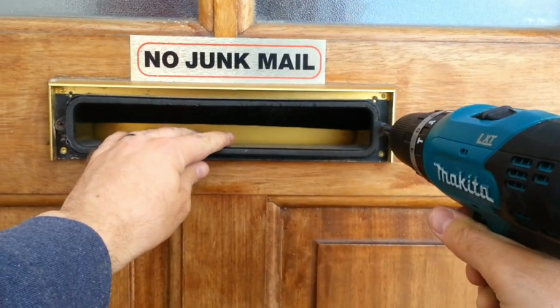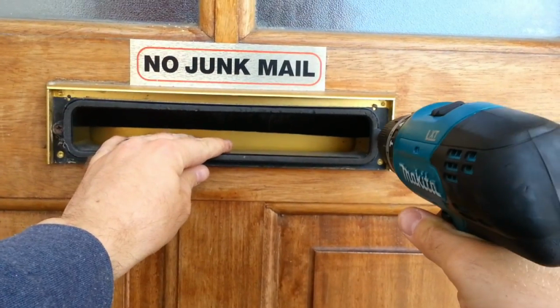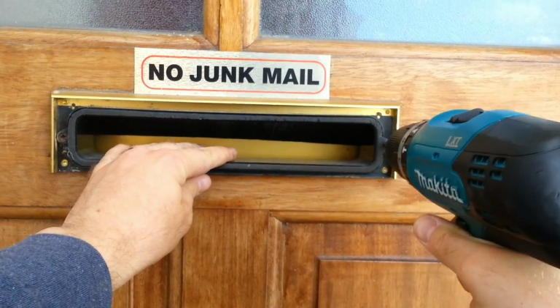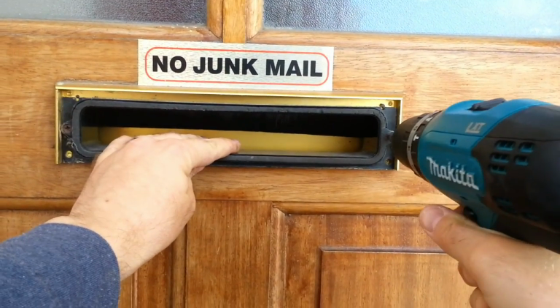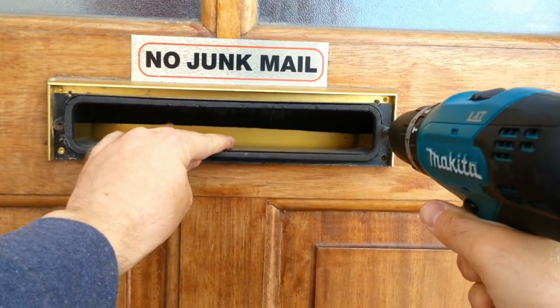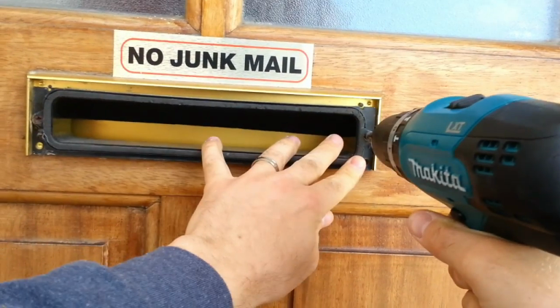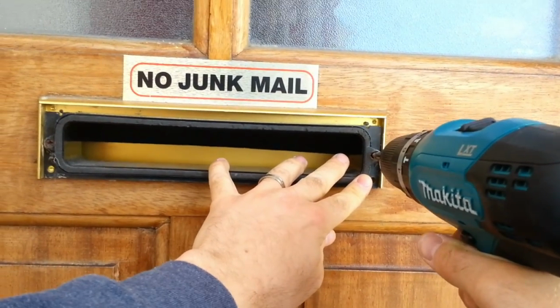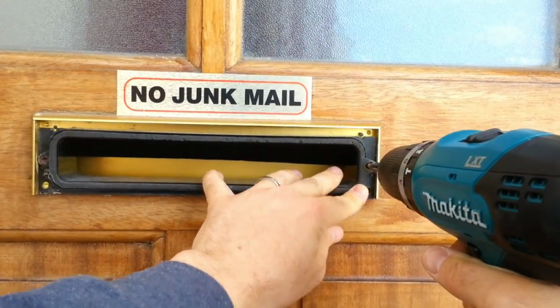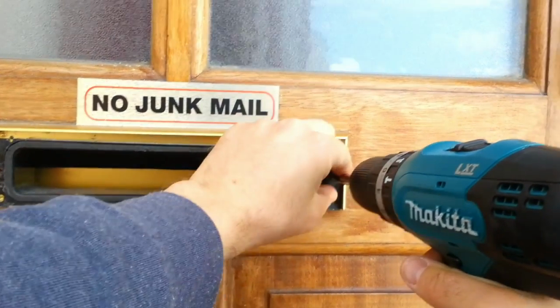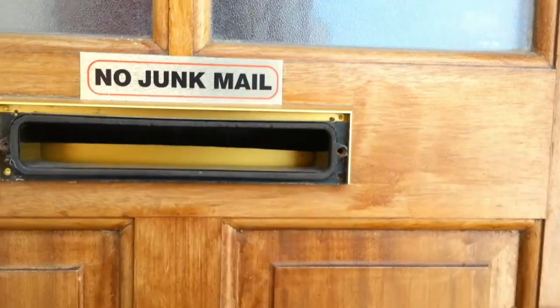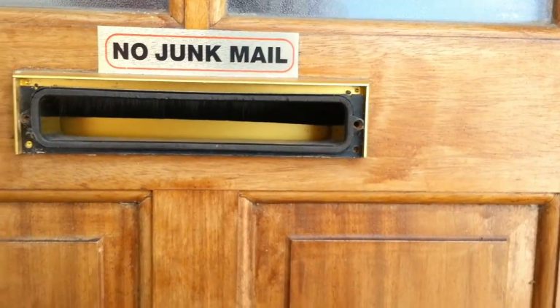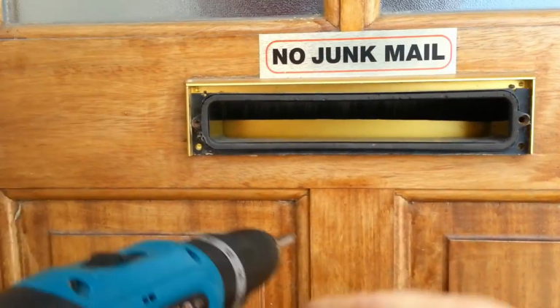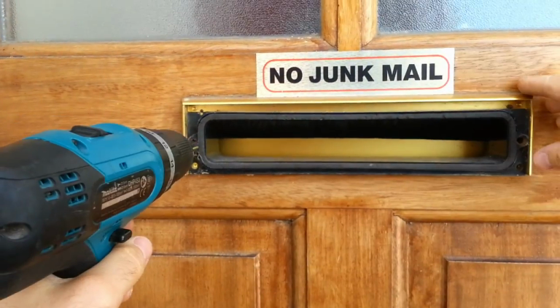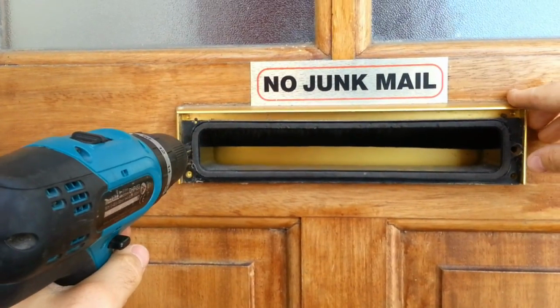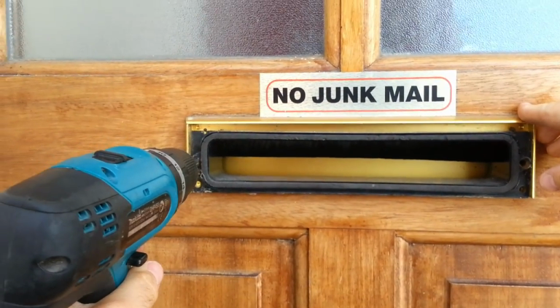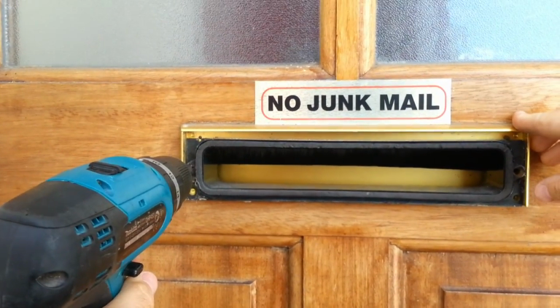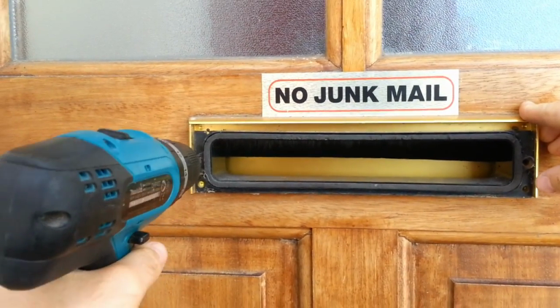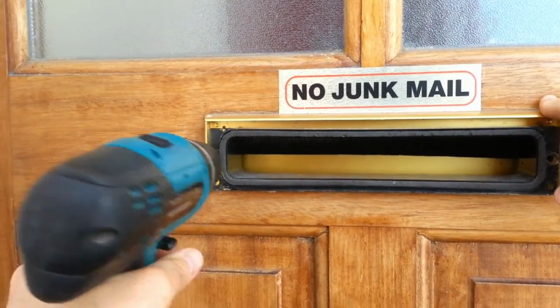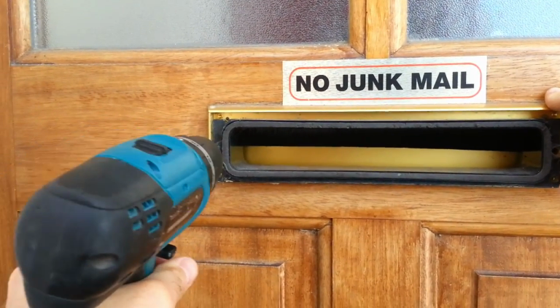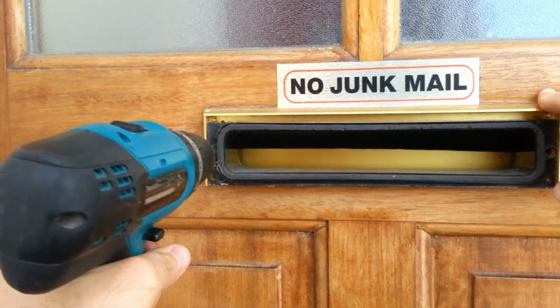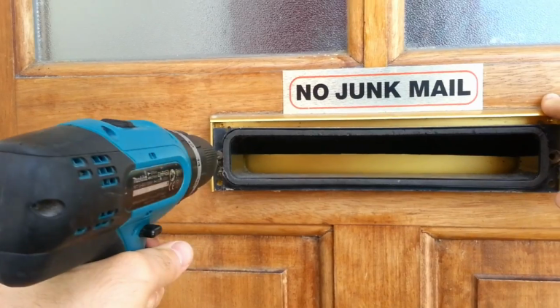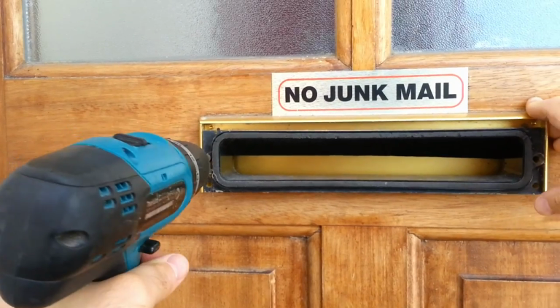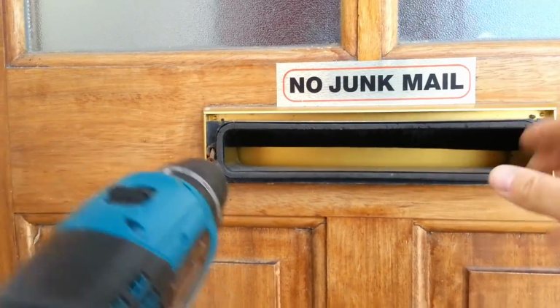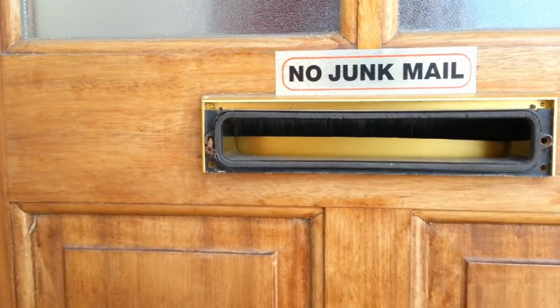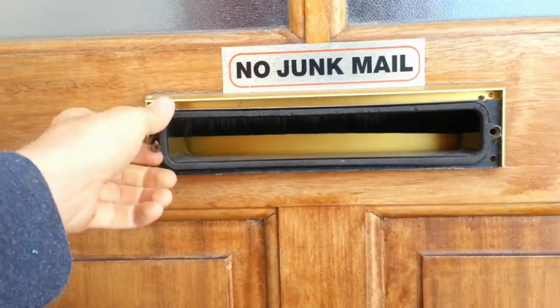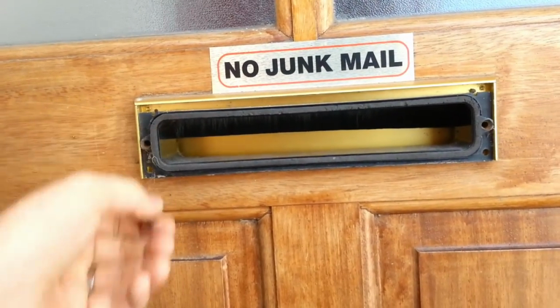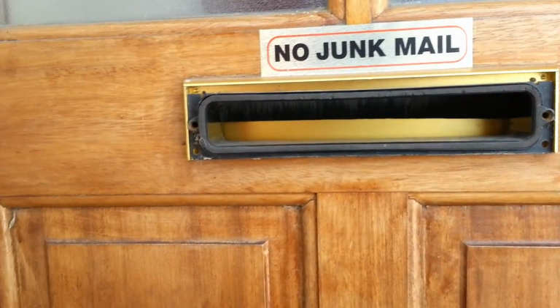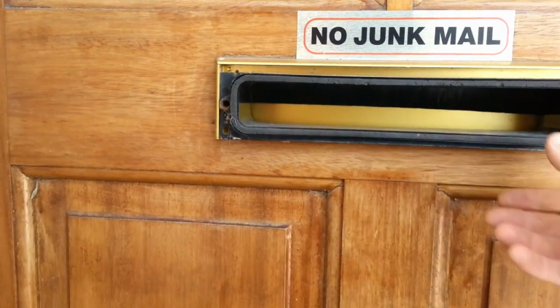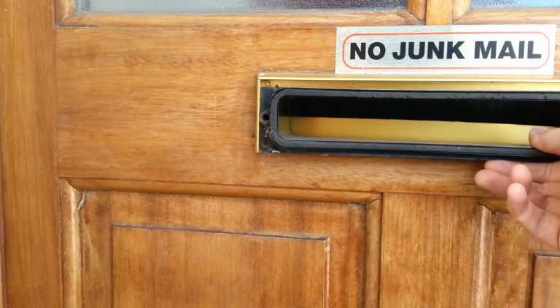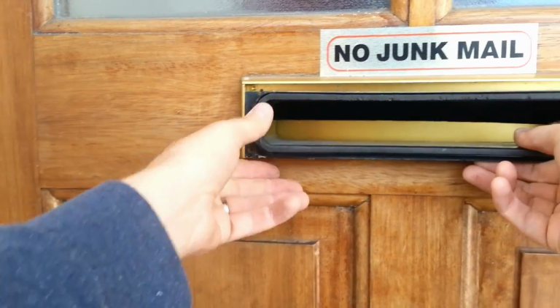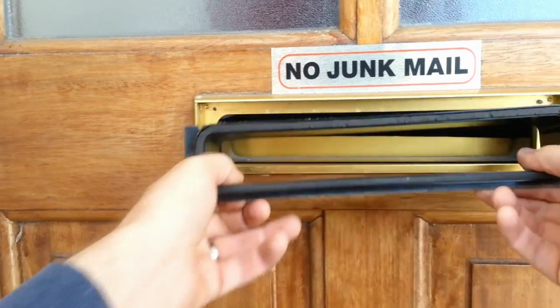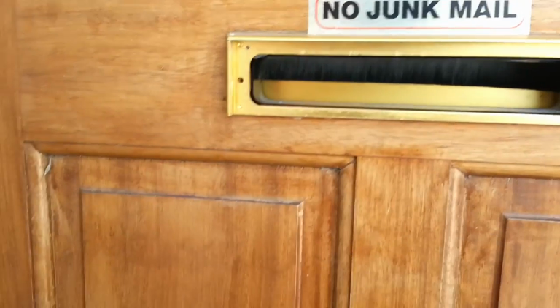This is the same process for nearly all letterboxes. With a cordless drill with a Phillips head bit, or a Phillips screwdriver, remove the two screws. Most letterboxes are sealed with some silicone, so pry it away carefully with a flat screwdriver if you need to.